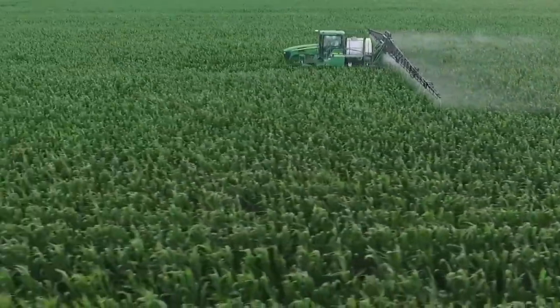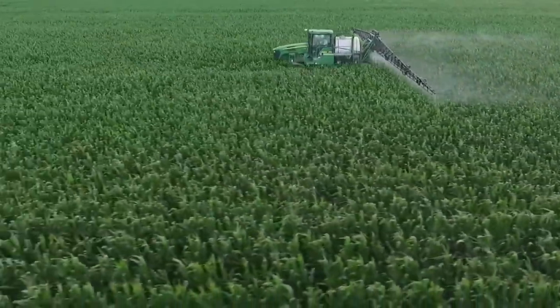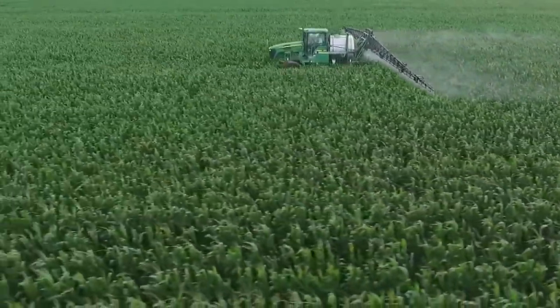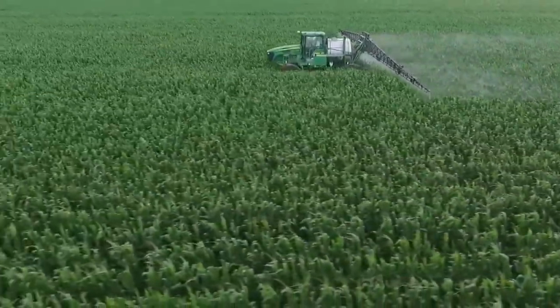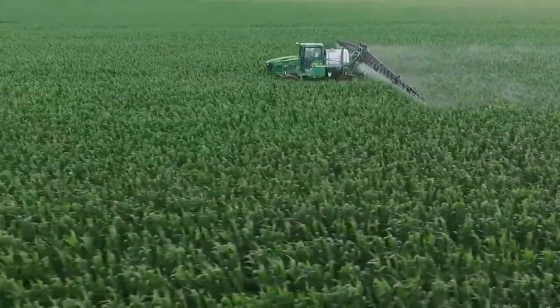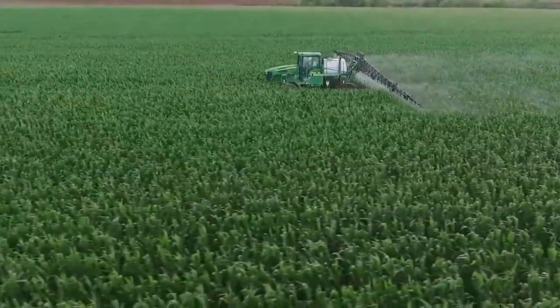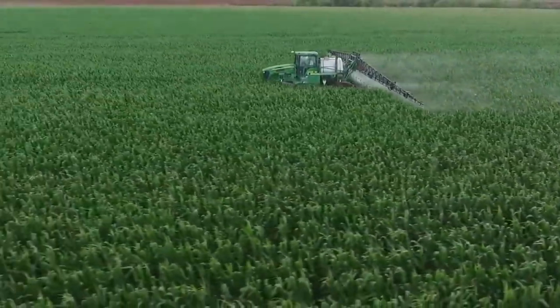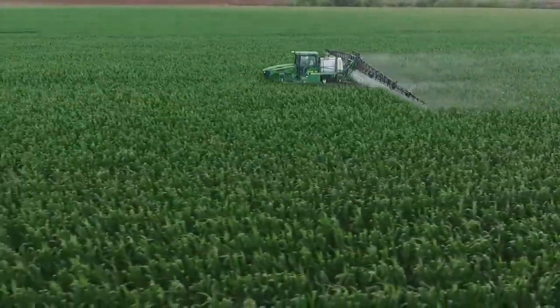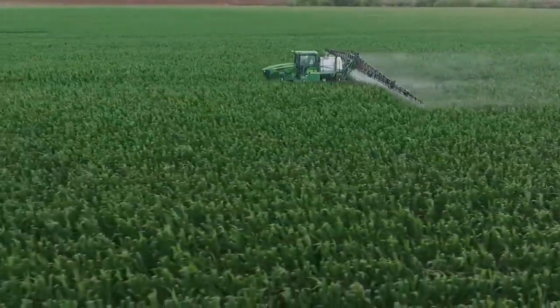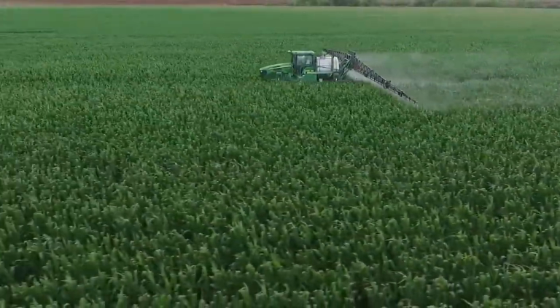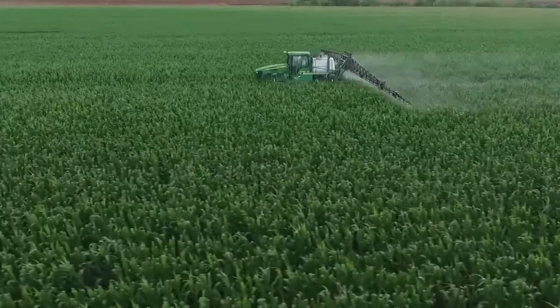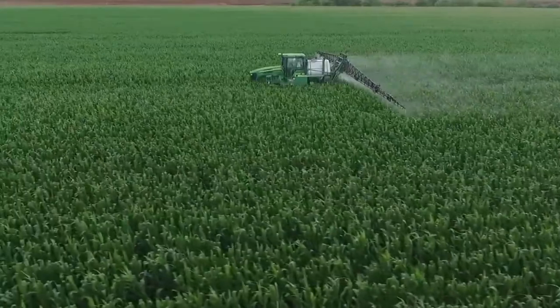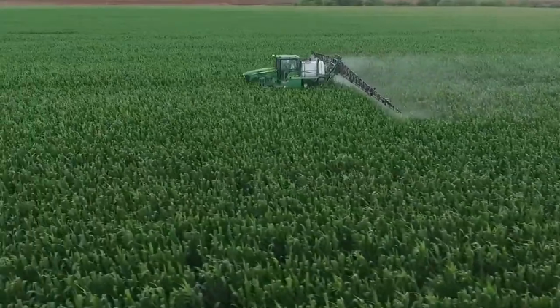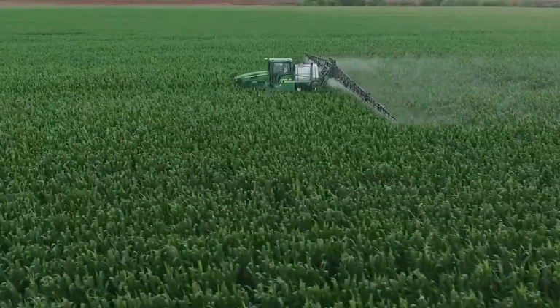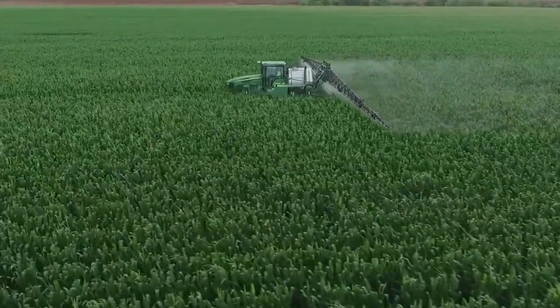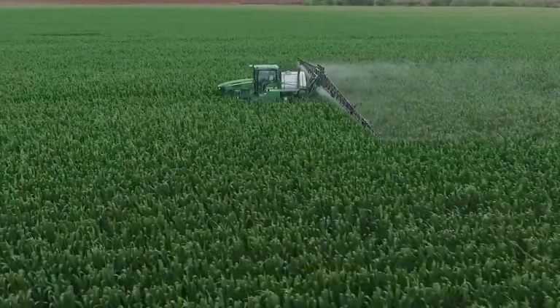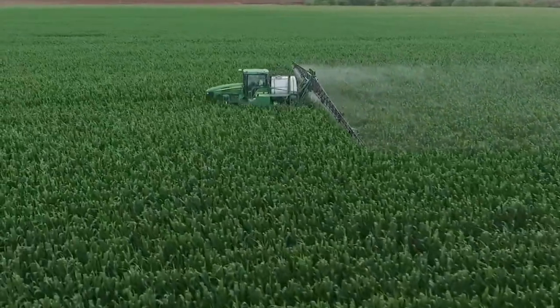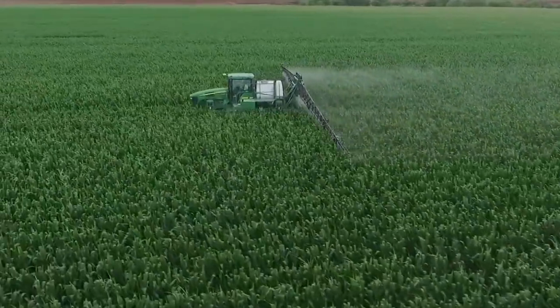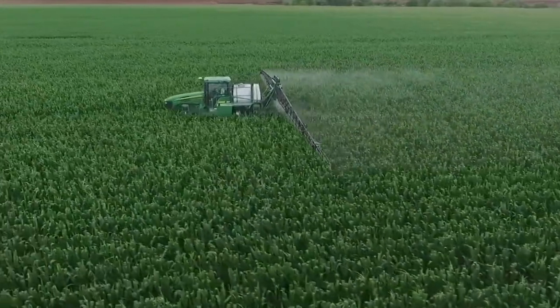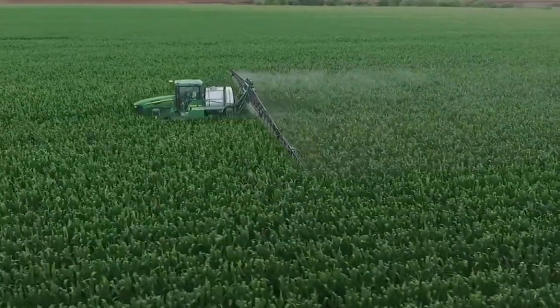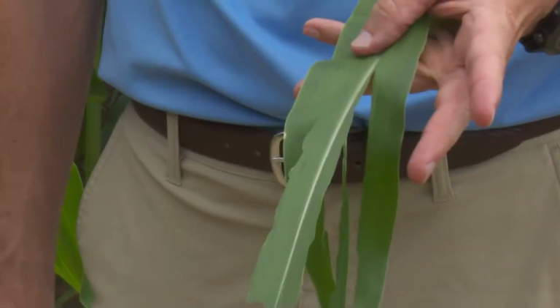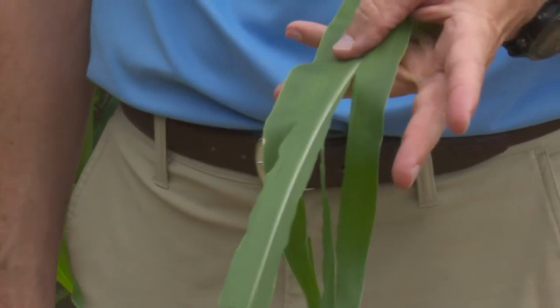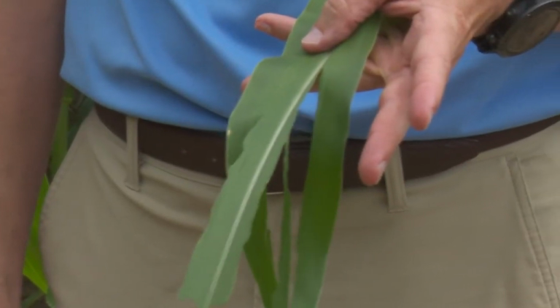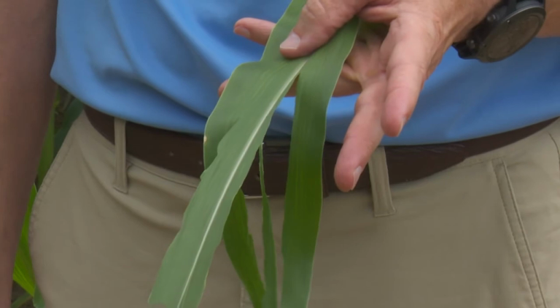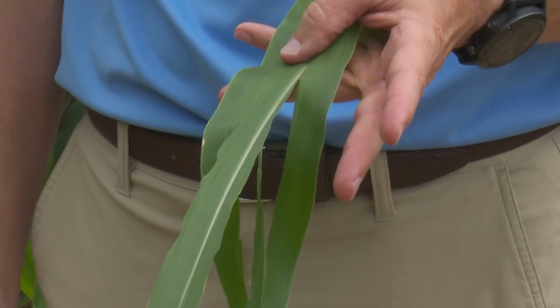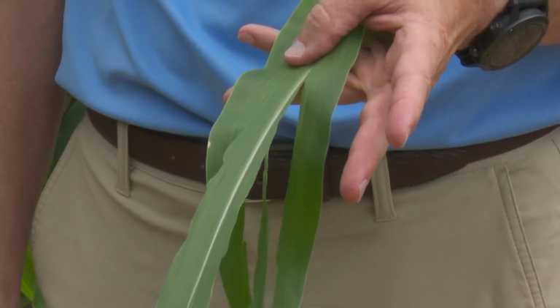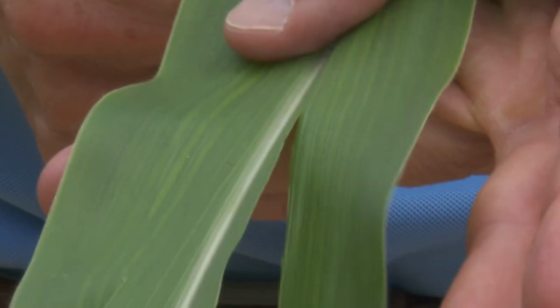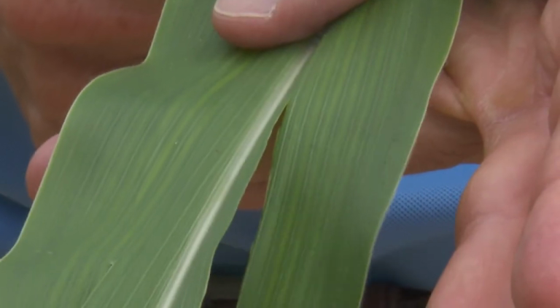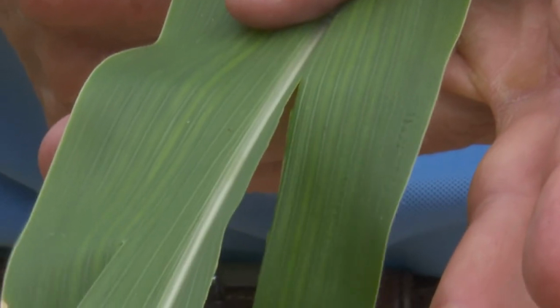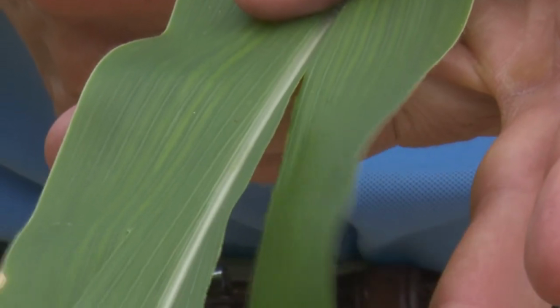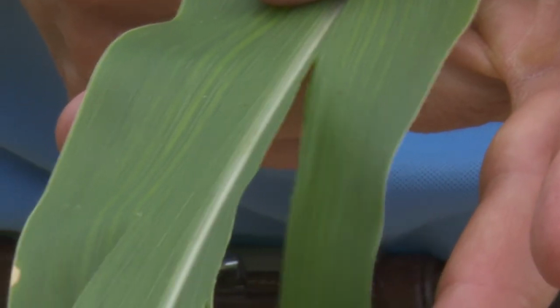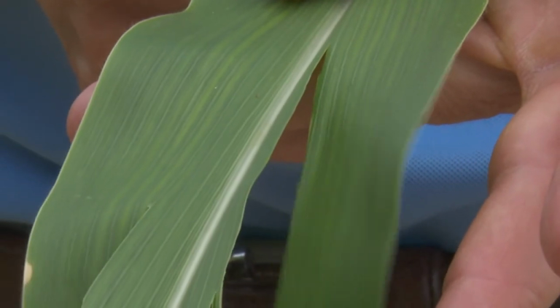Even if a fungicide application didn't happen prior to the hail event, growers can still benefit from the application regardless of plant stage. Hail can be quite damaging to corn because it comes through and it can cause defoliation and just damage the leaves.